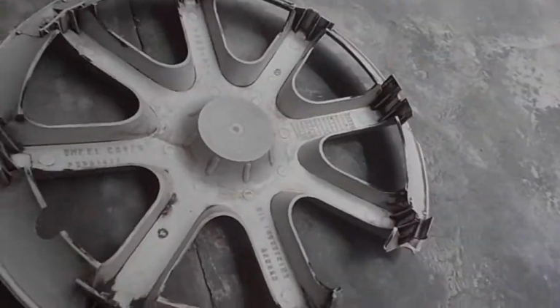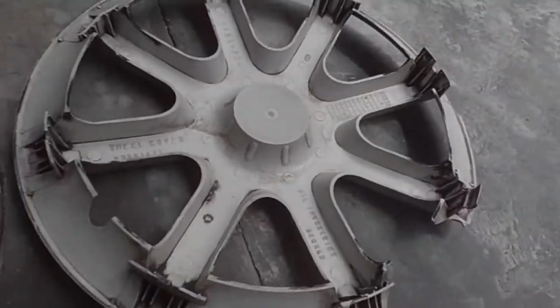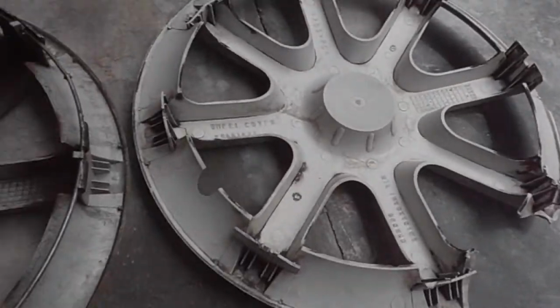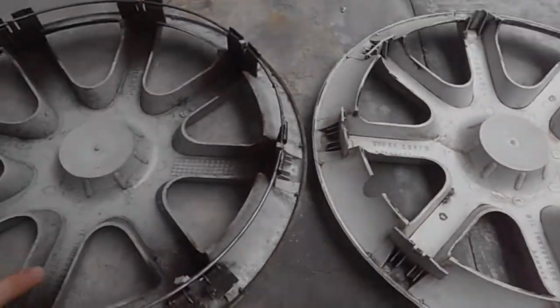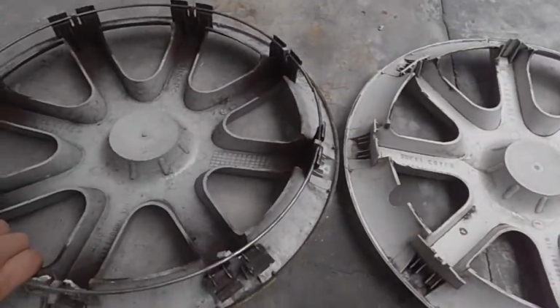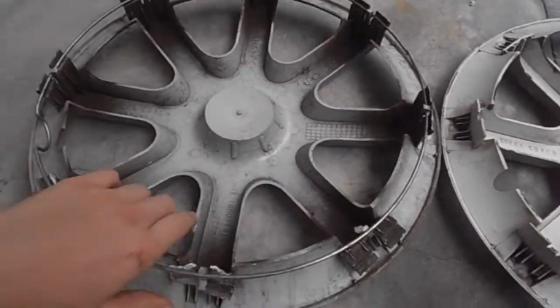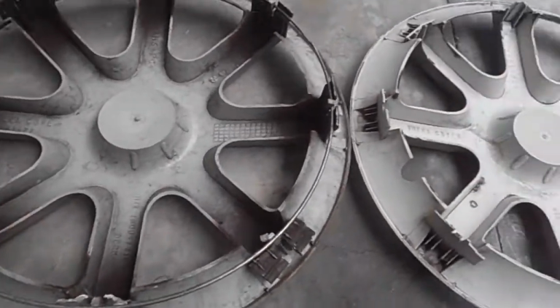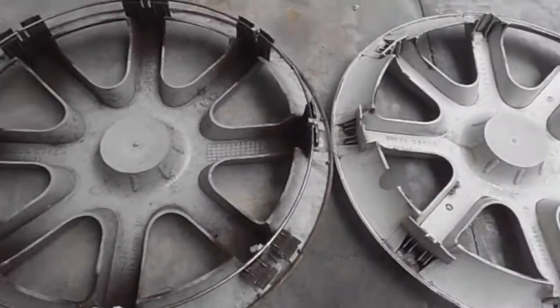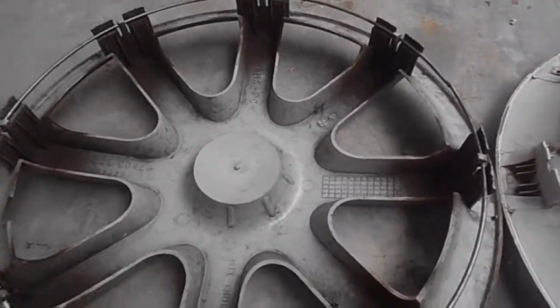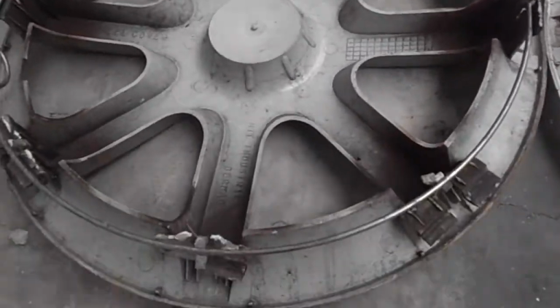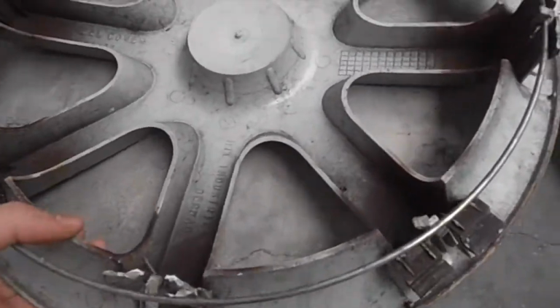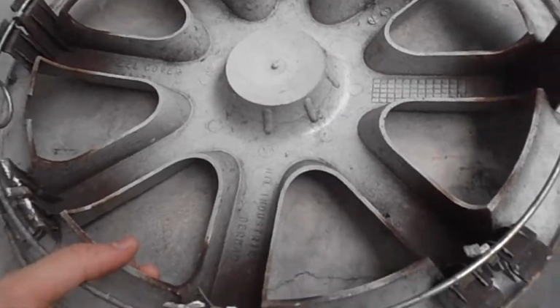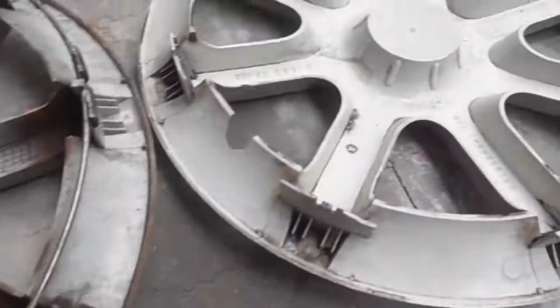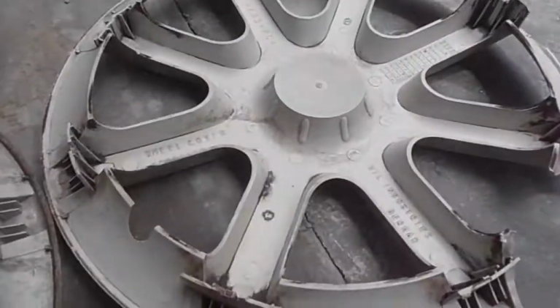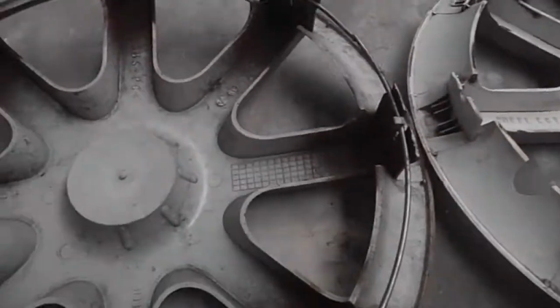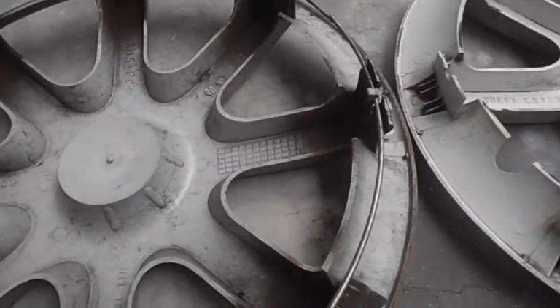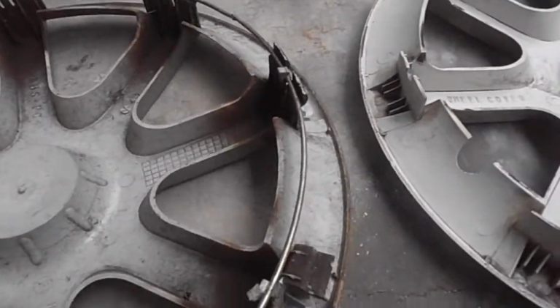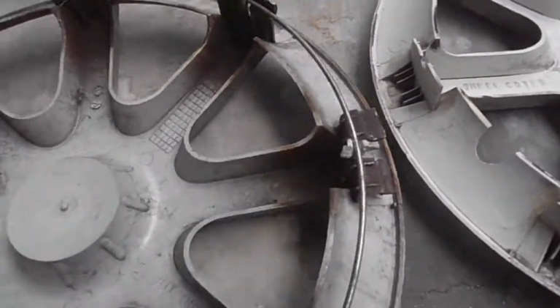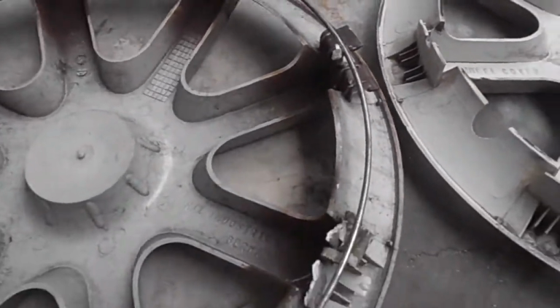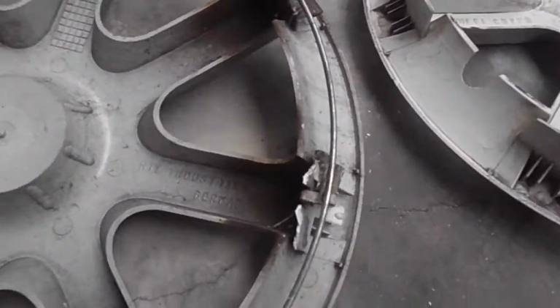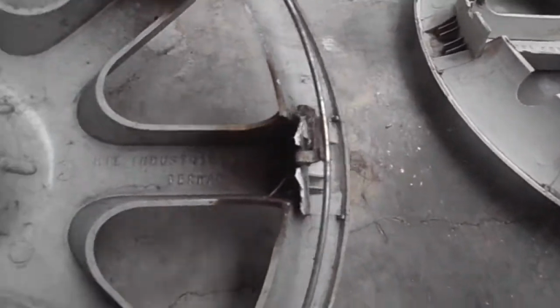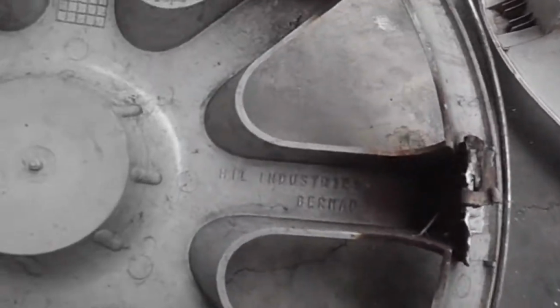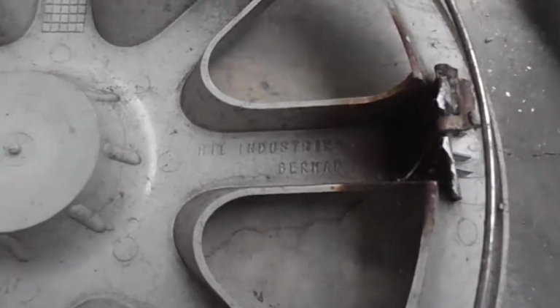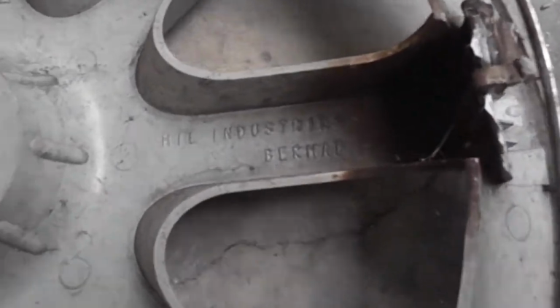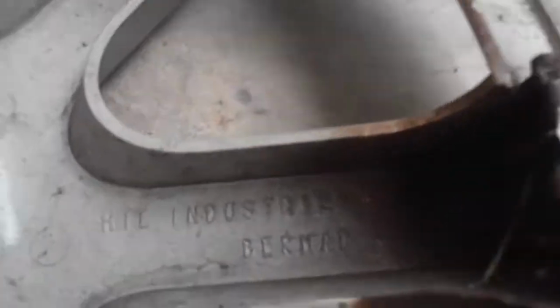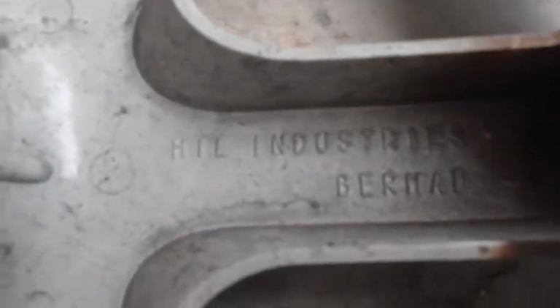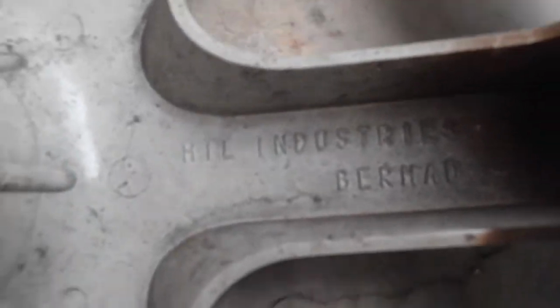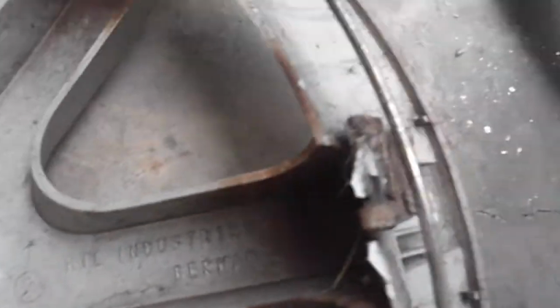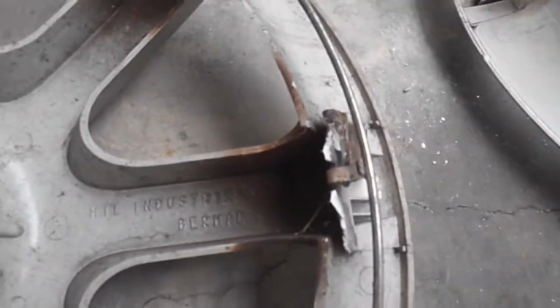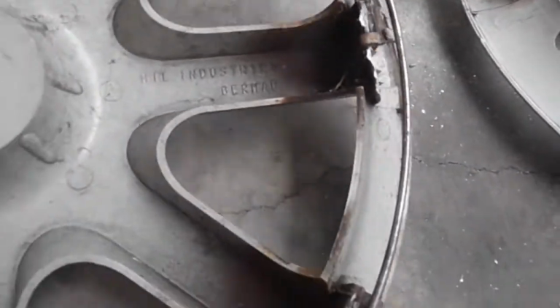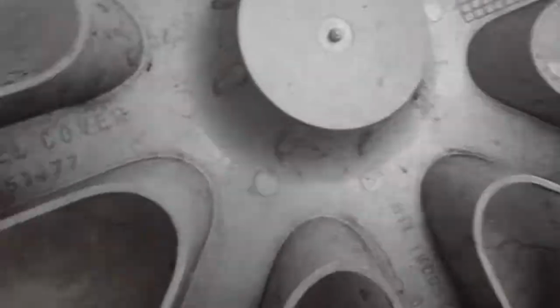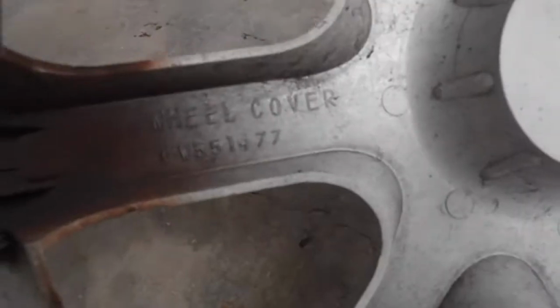Whoever disliked it, please don't. Anyway, on to this thing — I think I'll measure it. I might repeat this for whoever is watching and doesn't know: it's made by Hill Industries, H-I-L, and it's a wheel cover.